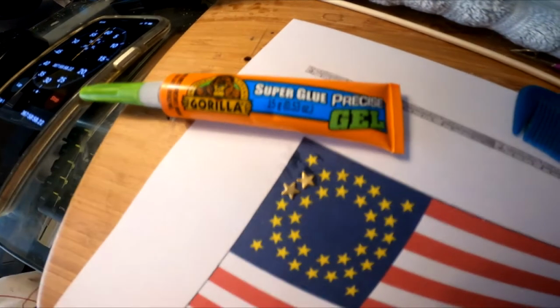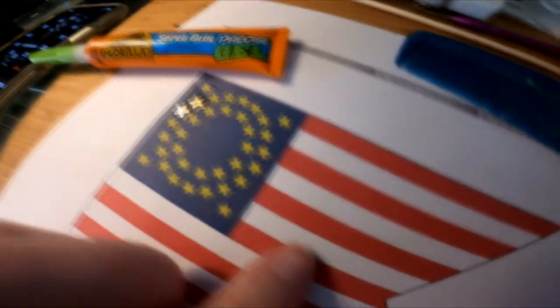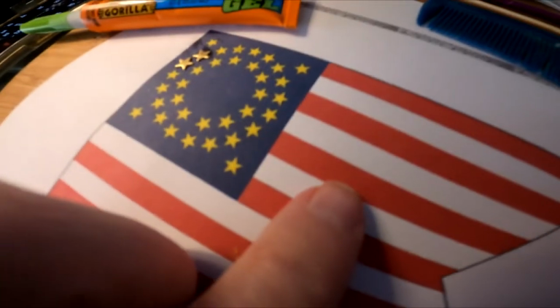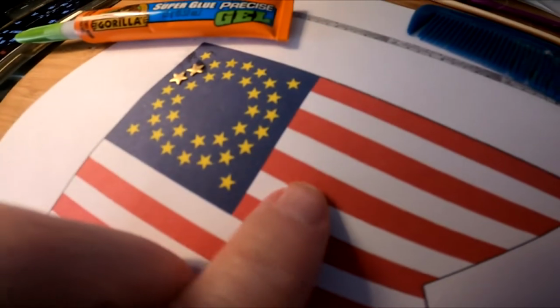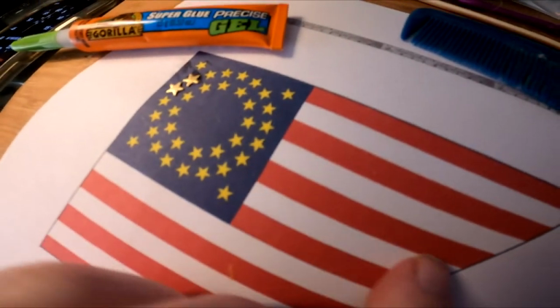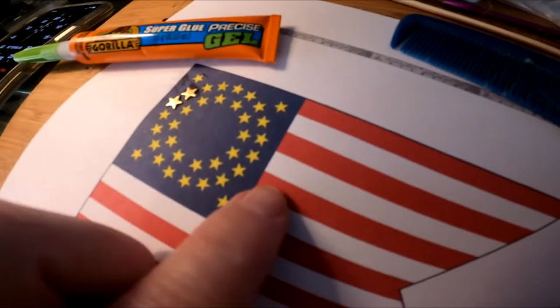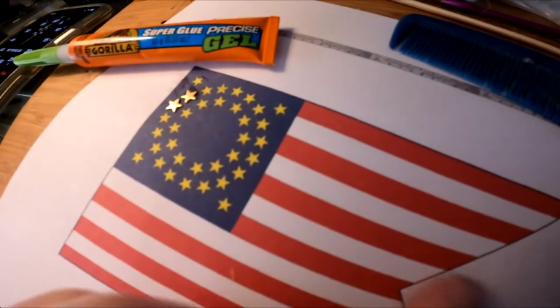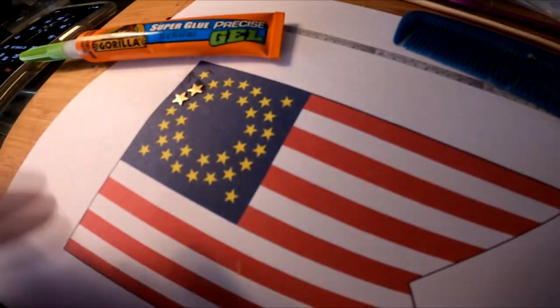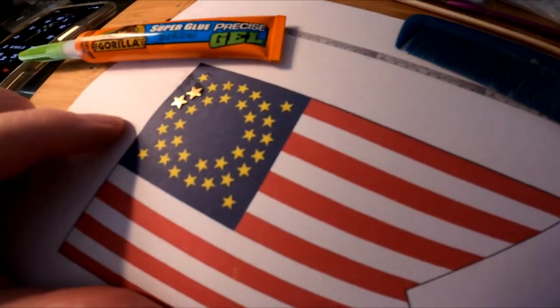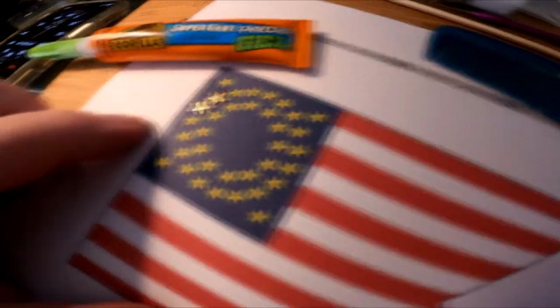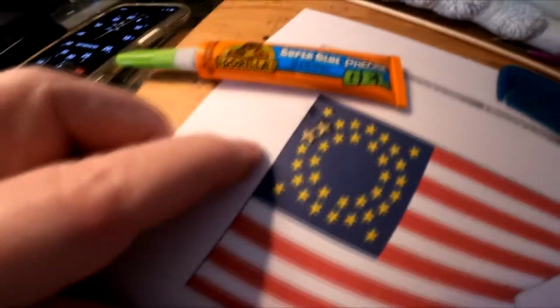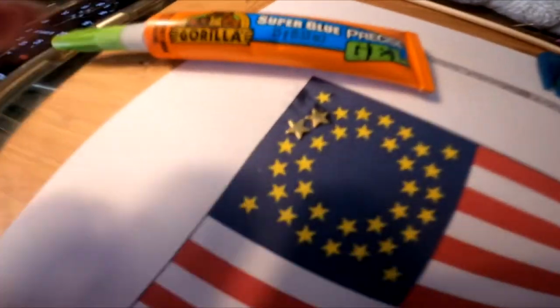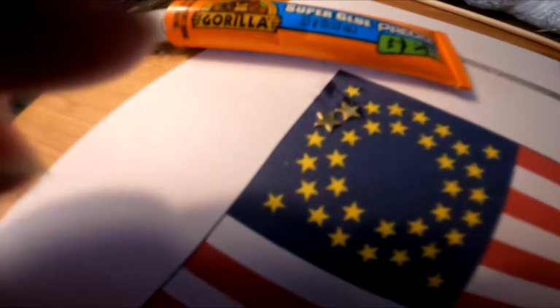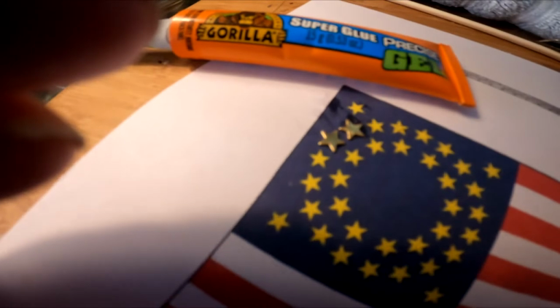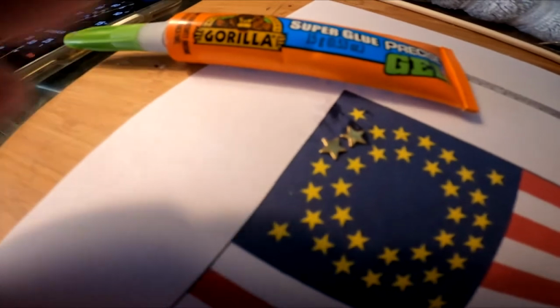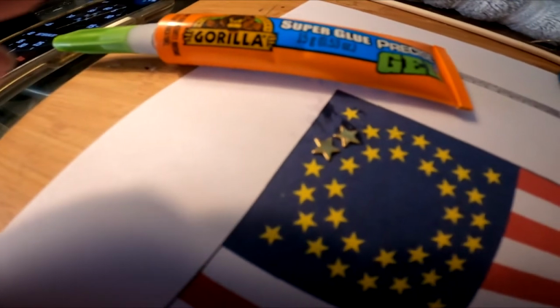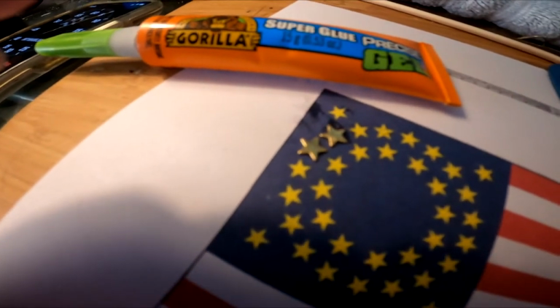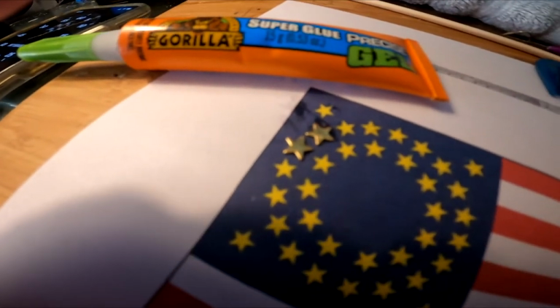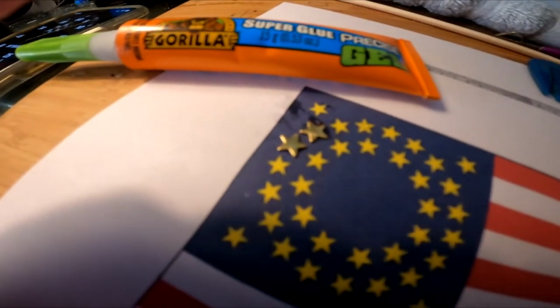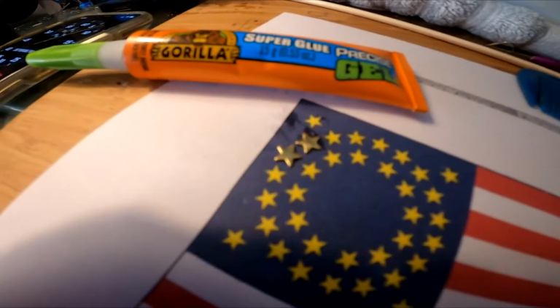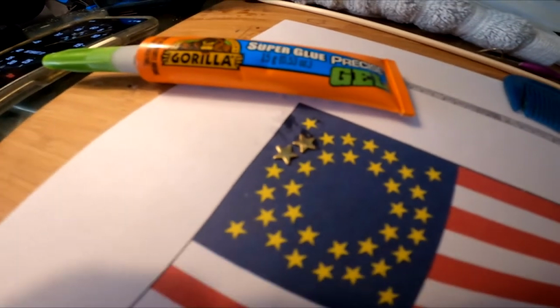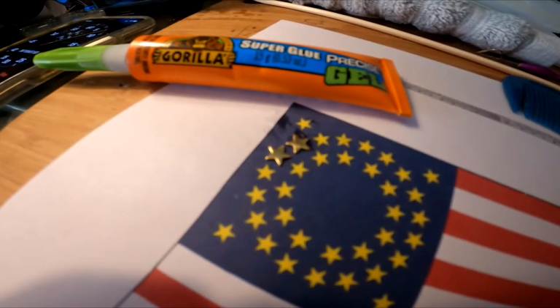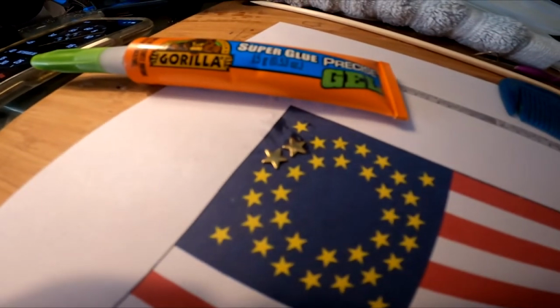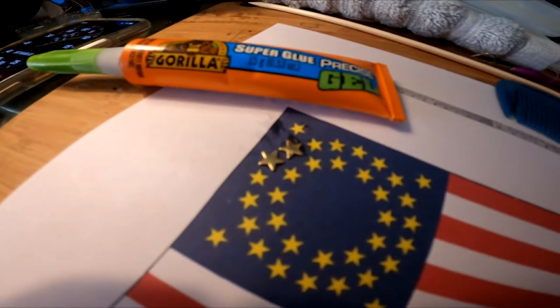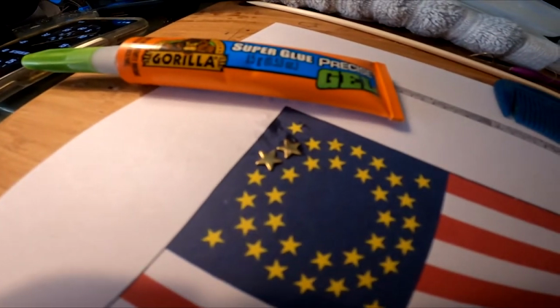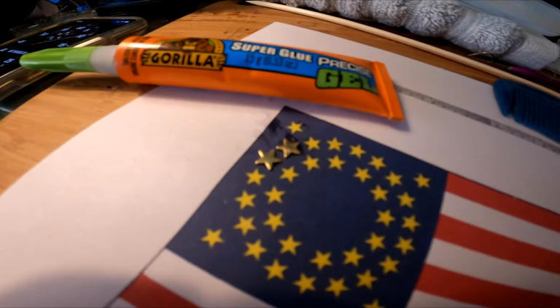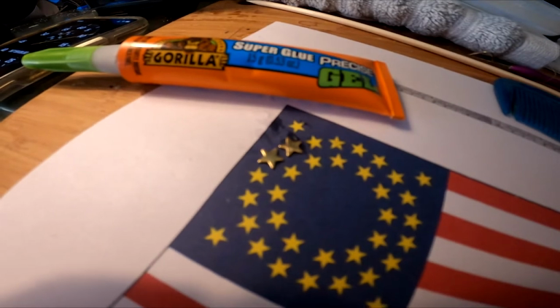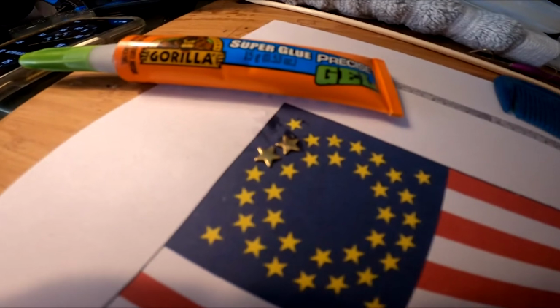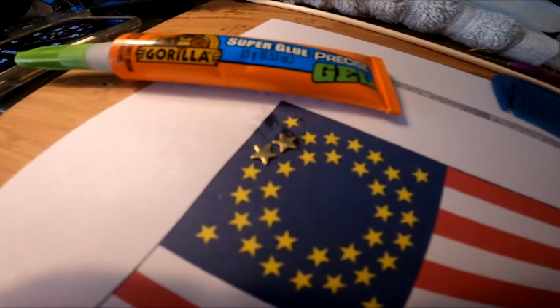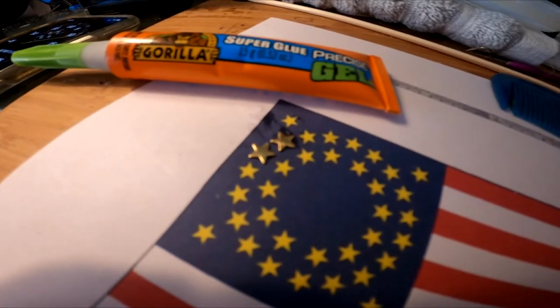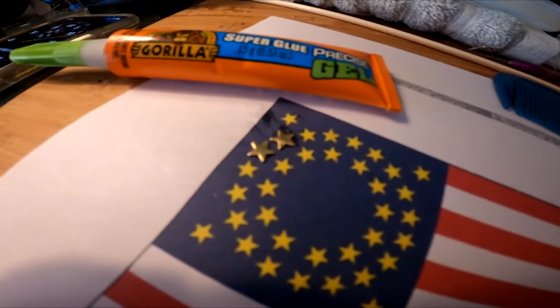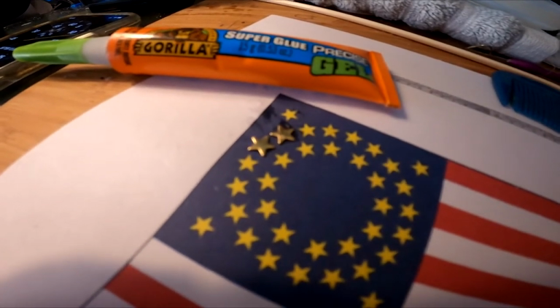Then I've got to figure out how I'm going to do the stripes, but right now the stars are a big obstacle I need to overcome, and it's the only thing I can think of.